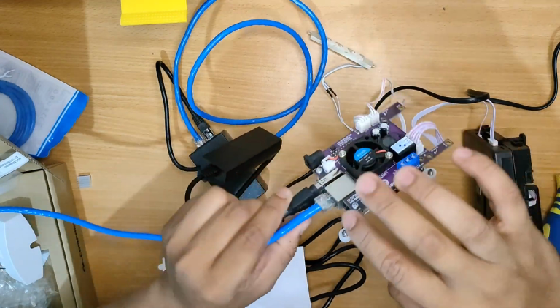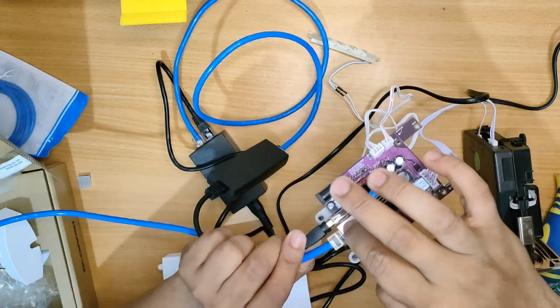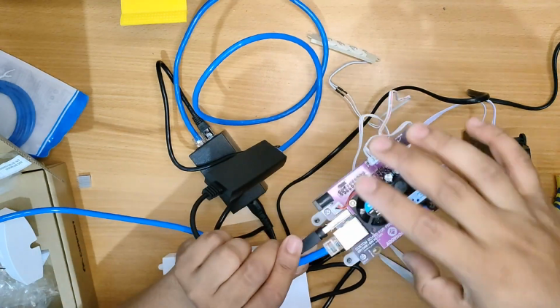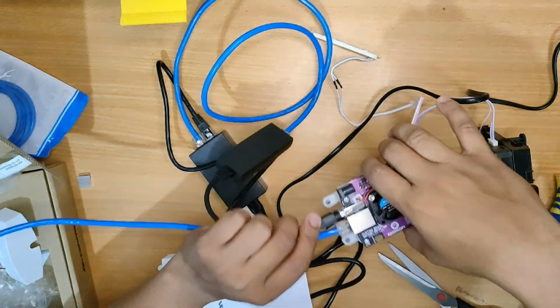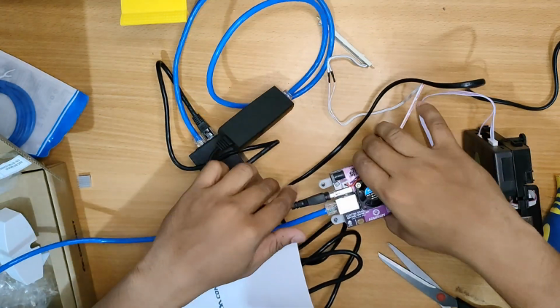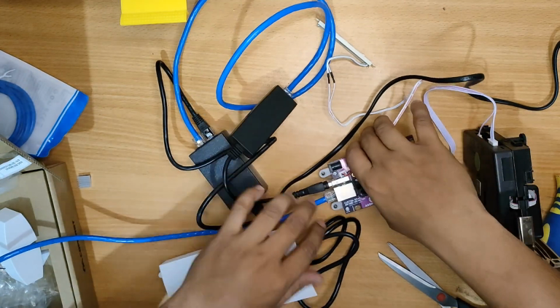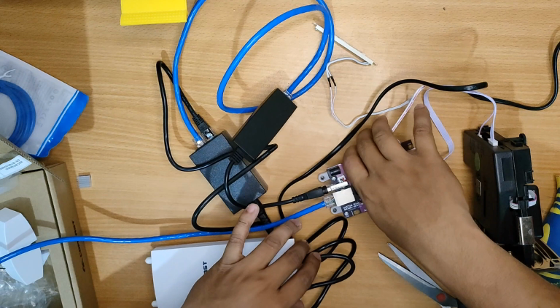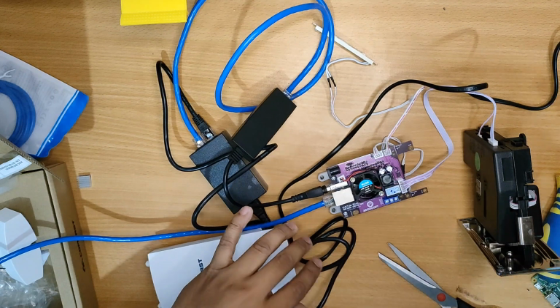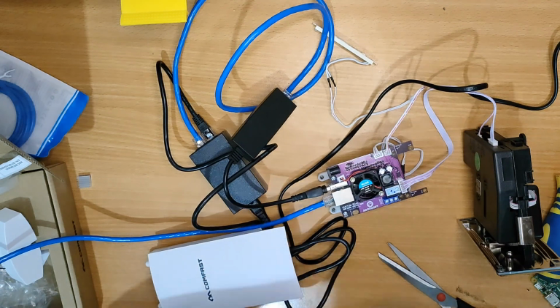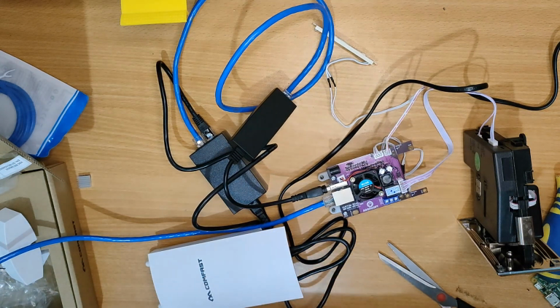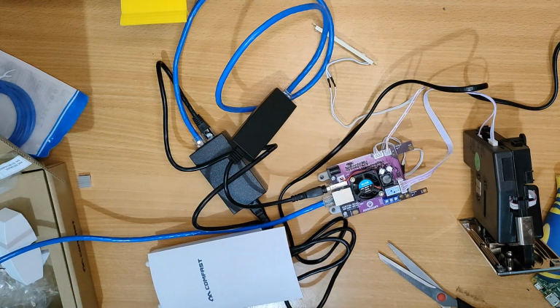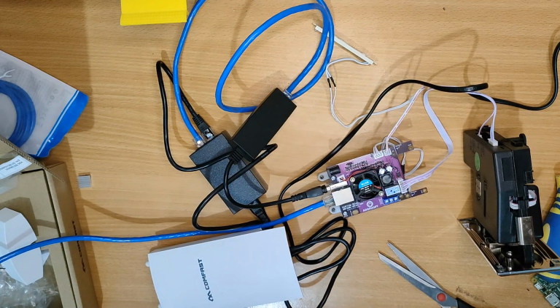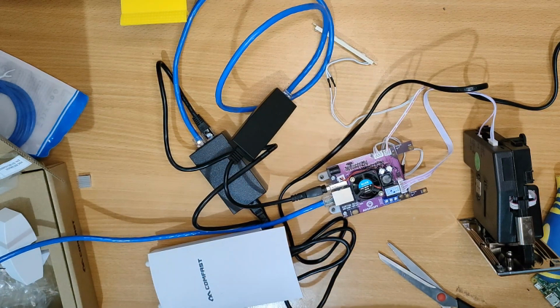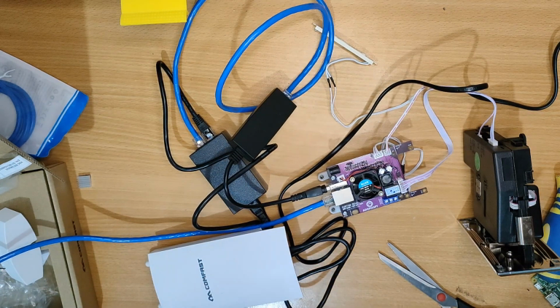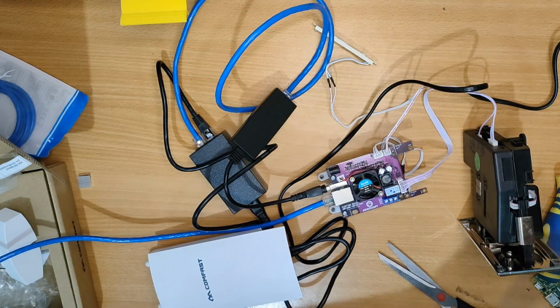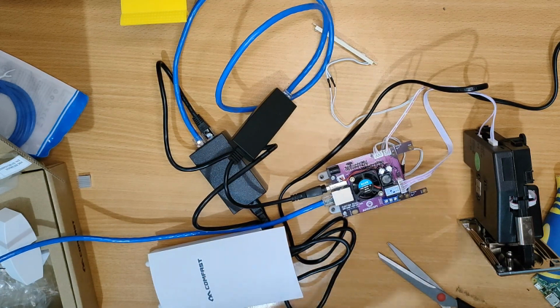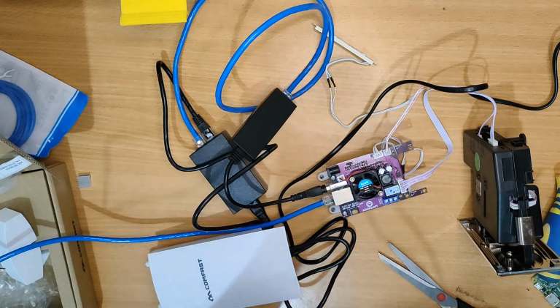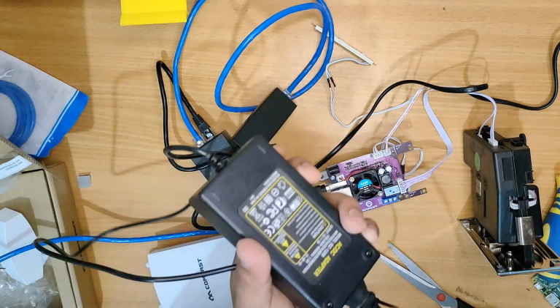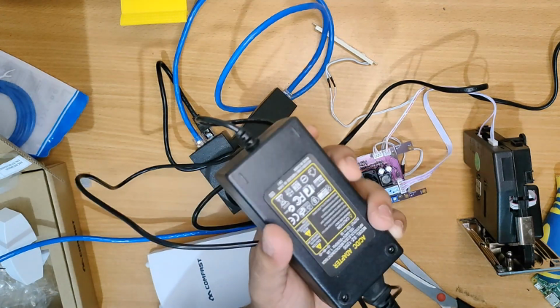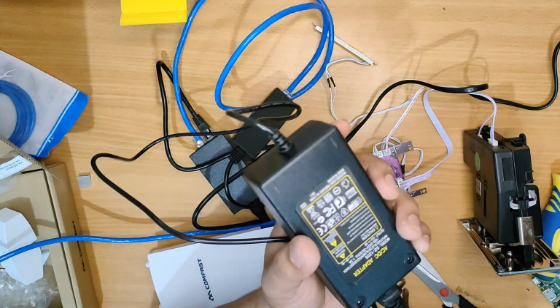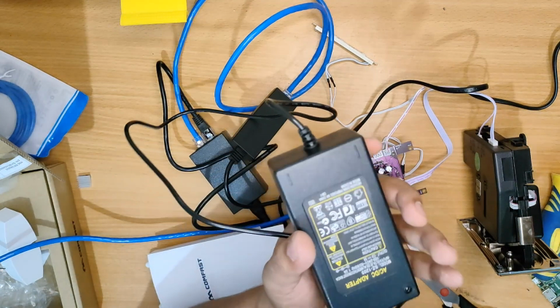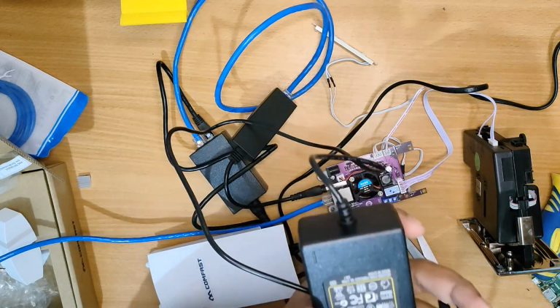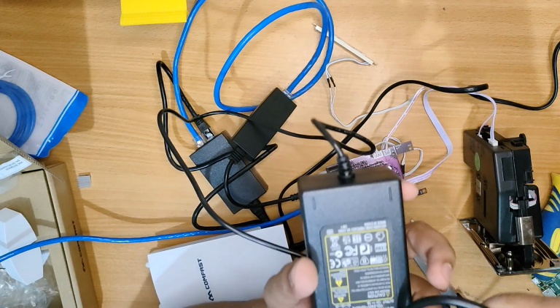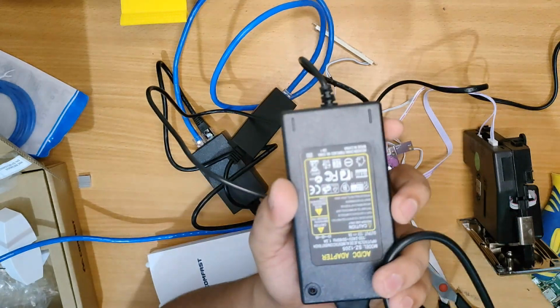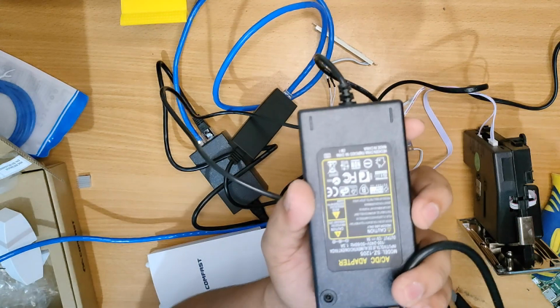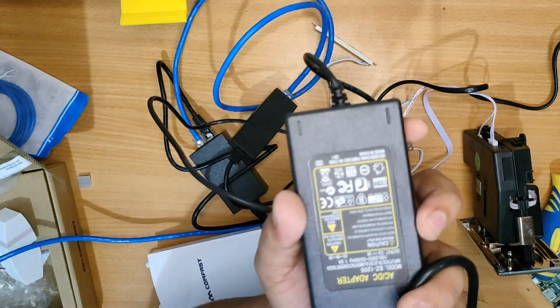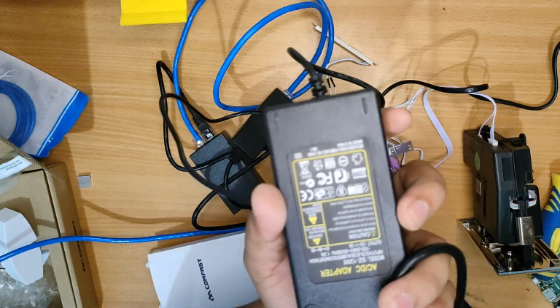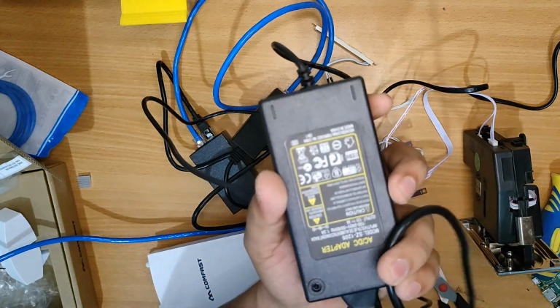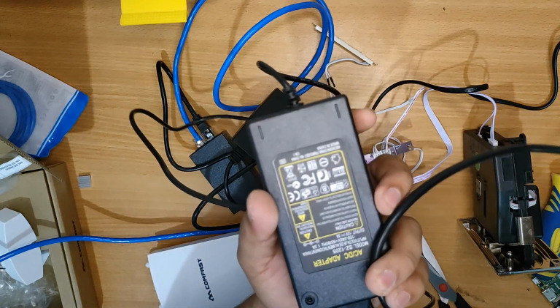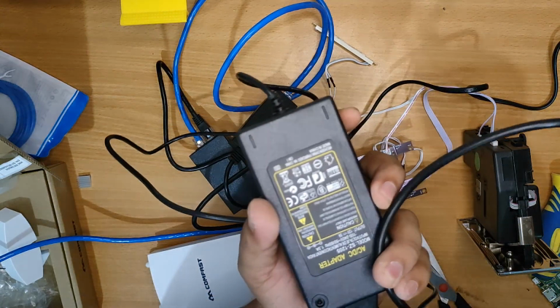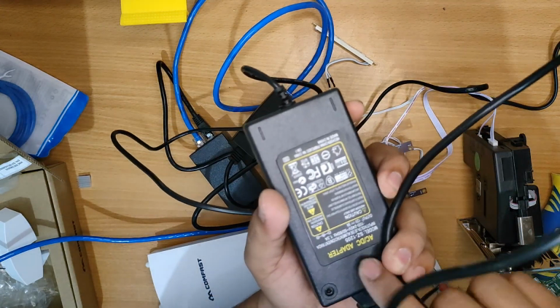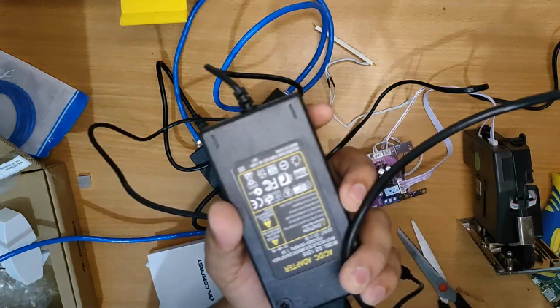Our setup is almost complete and we are now on our last step, which is to use the 12 volts power adapter so that we can power our OPI board.